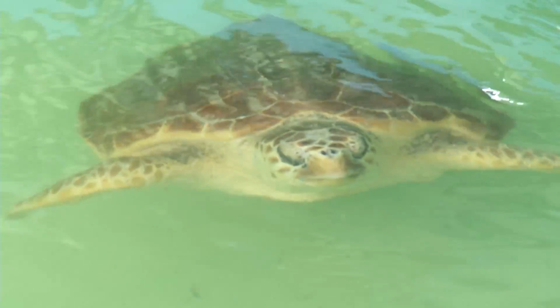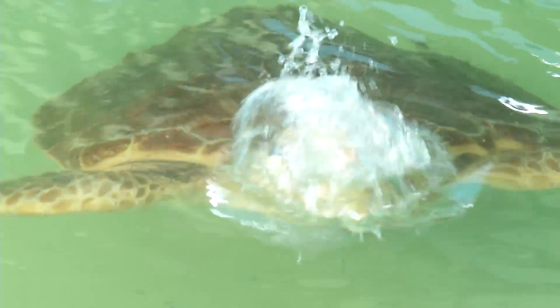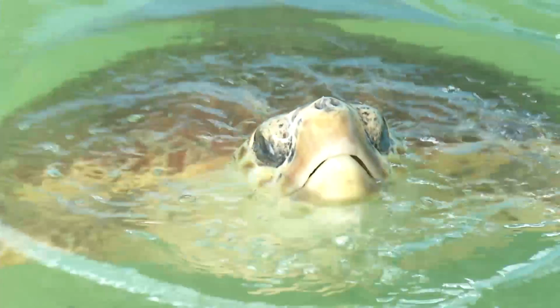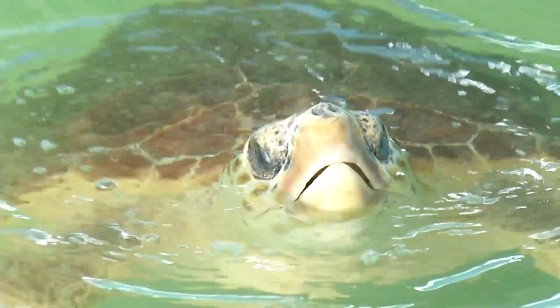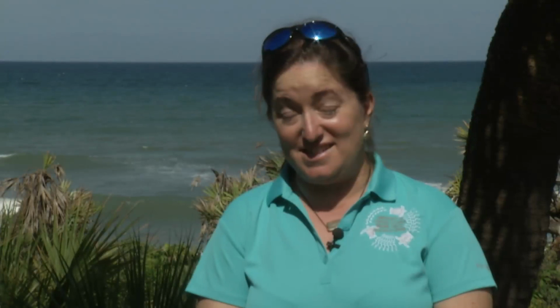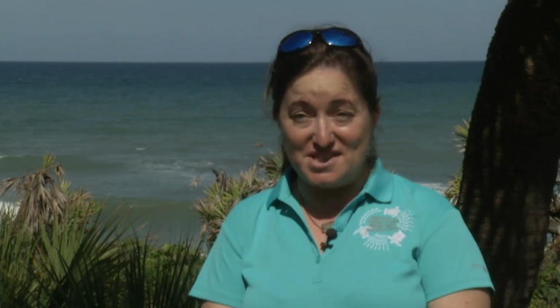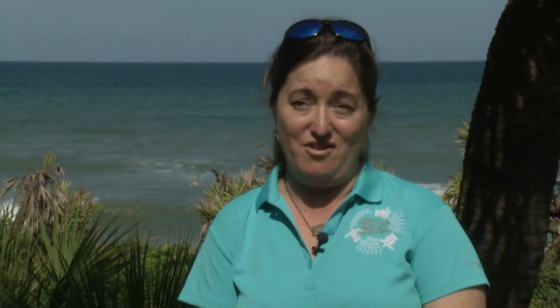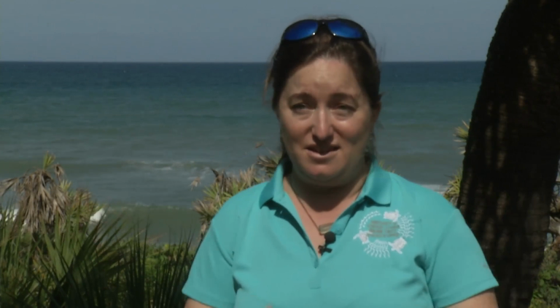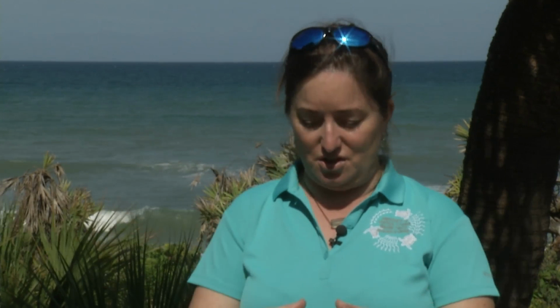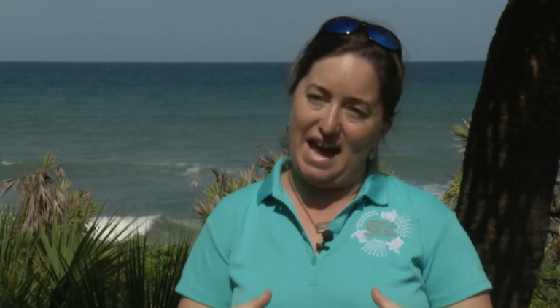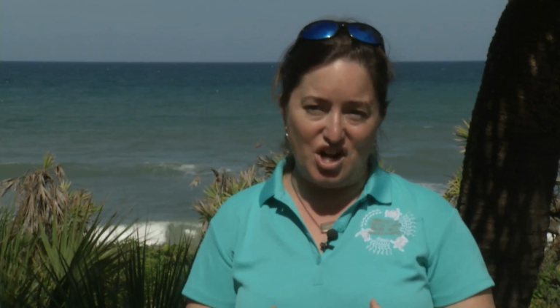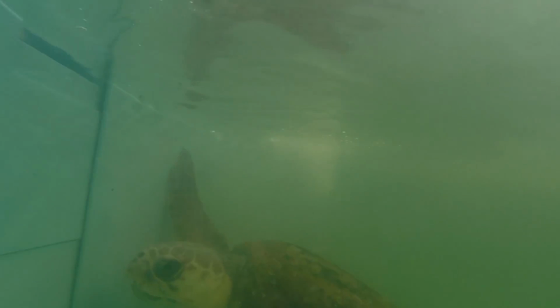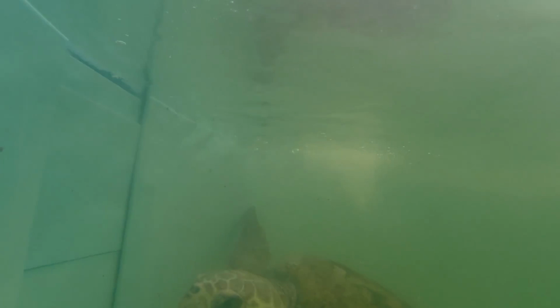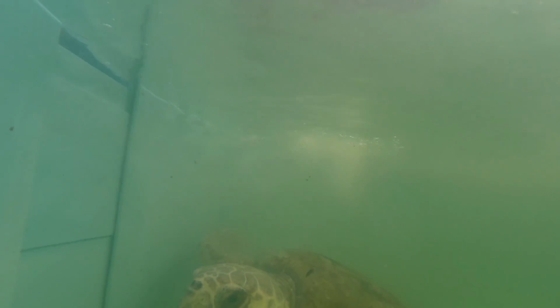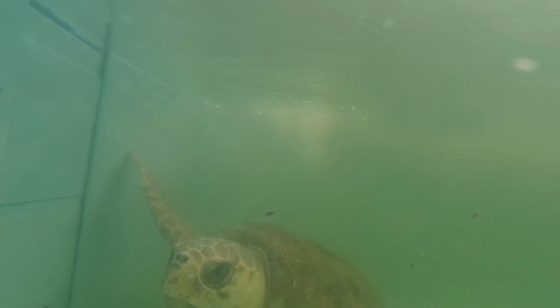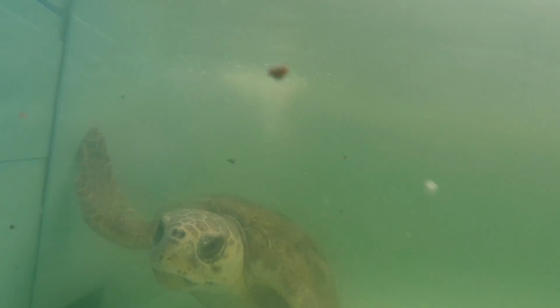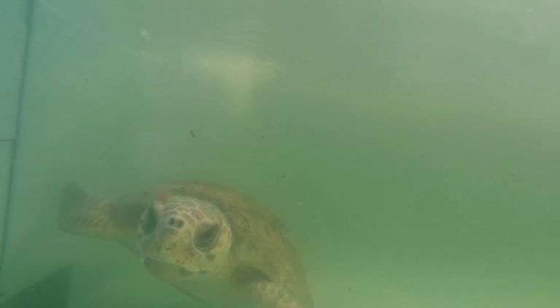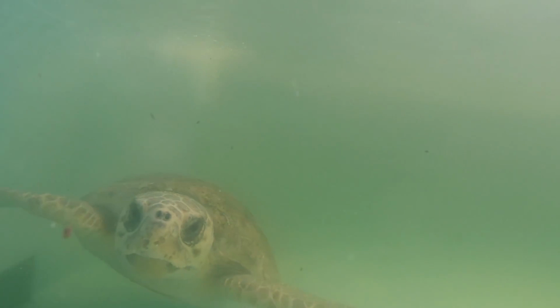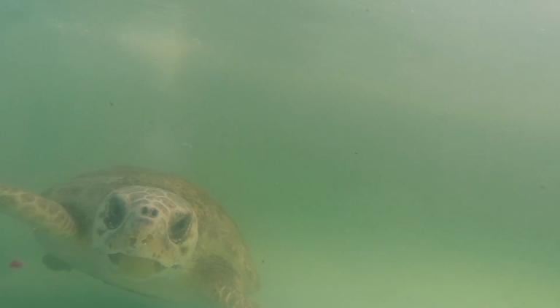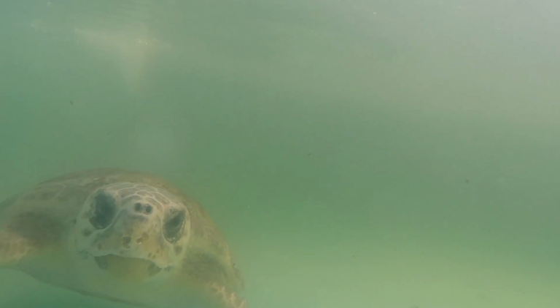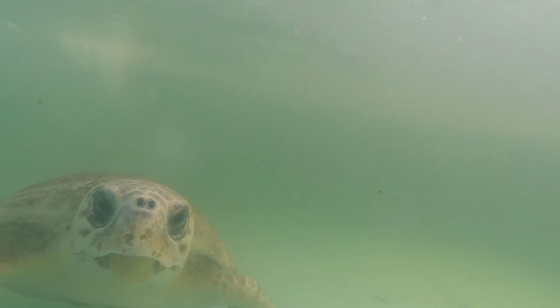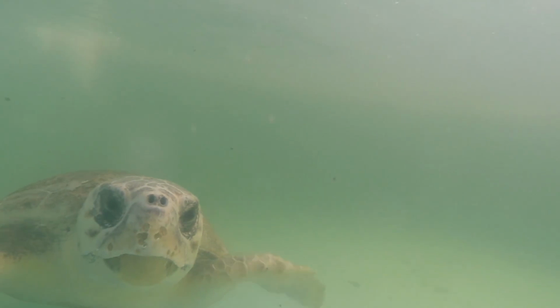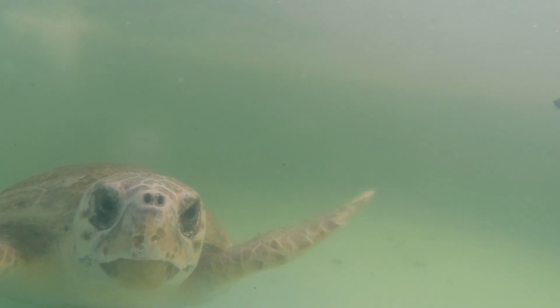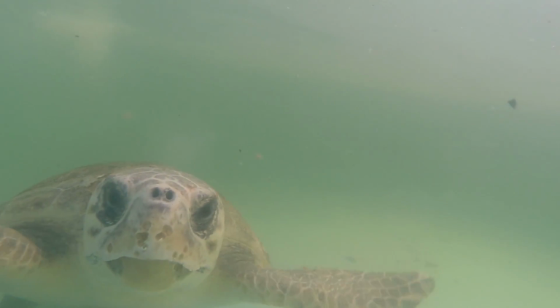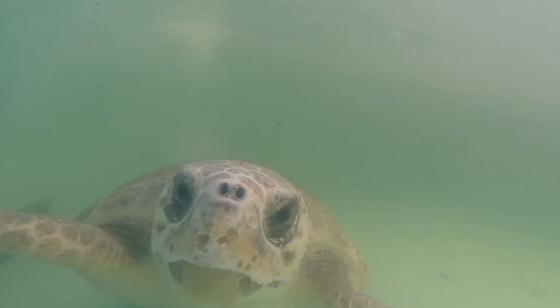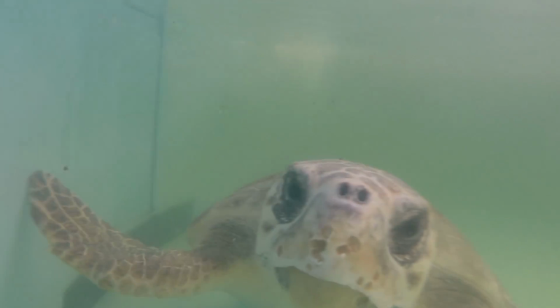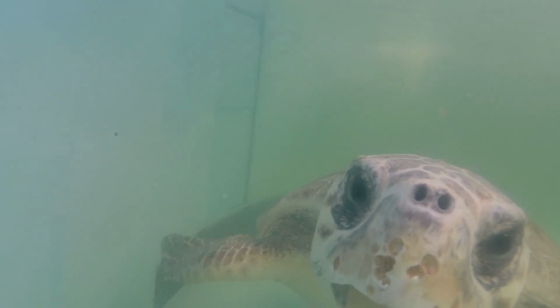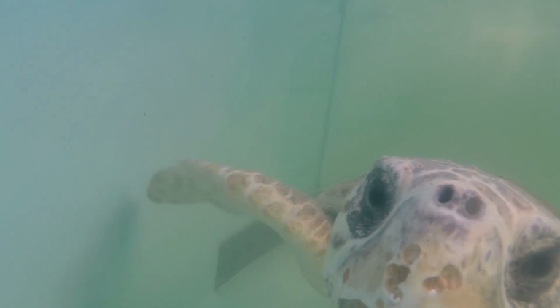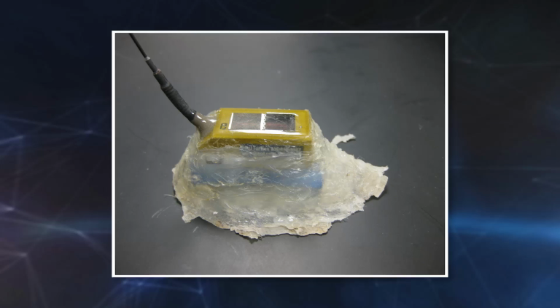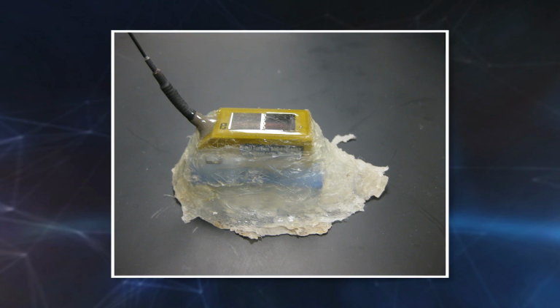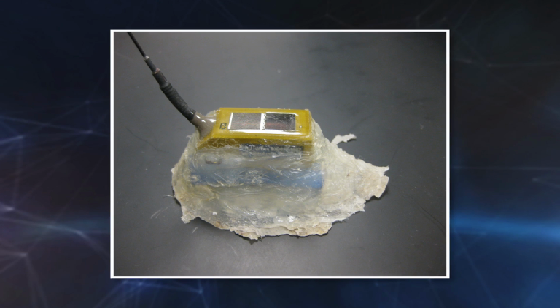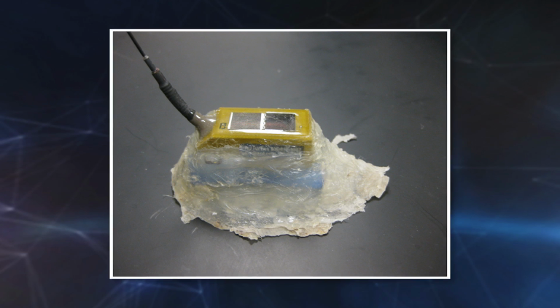This is the first time ever that the little turtles have been tracked. Adult sea turtles have been tracked for years, but traditional tracking devices don't attach well to hatchlings, so Mansfield came up with her own way of sticking trackers on baby turtles.